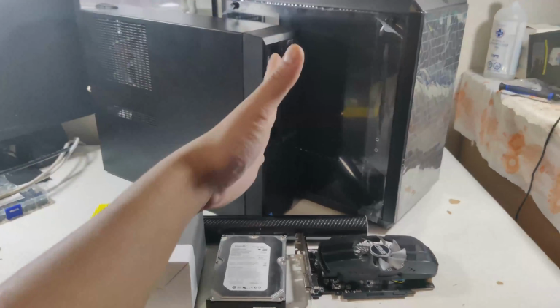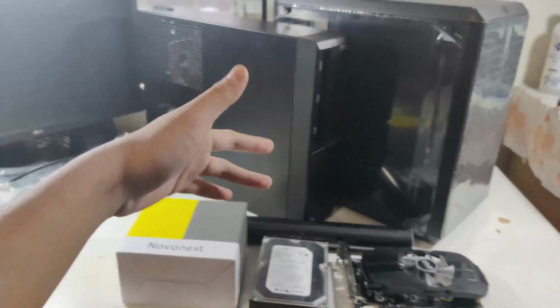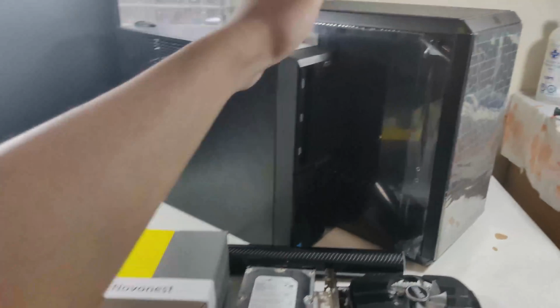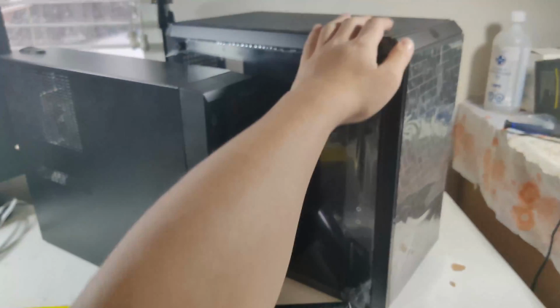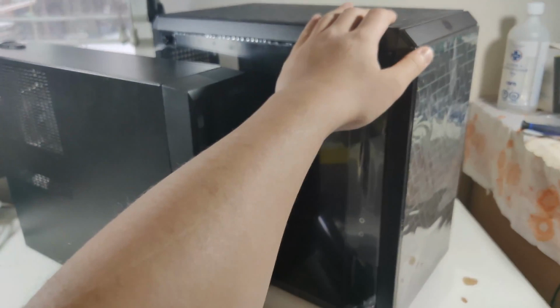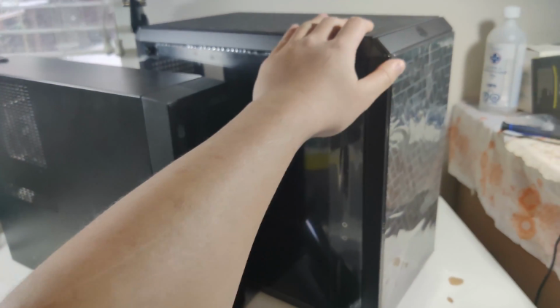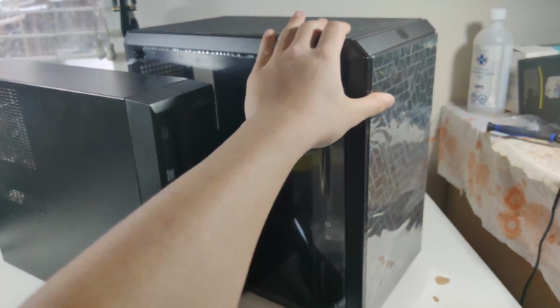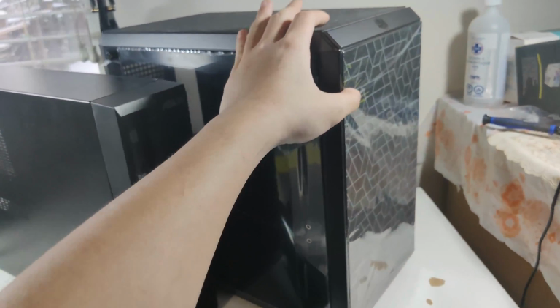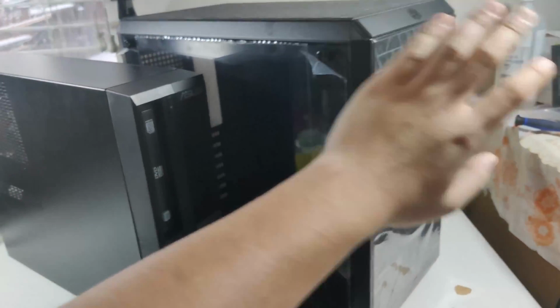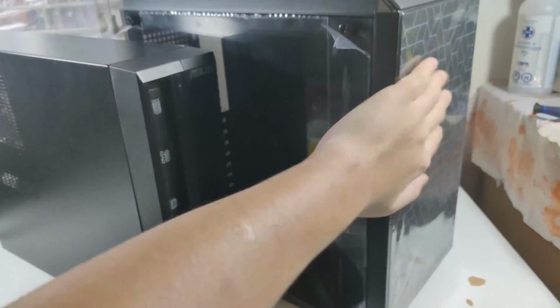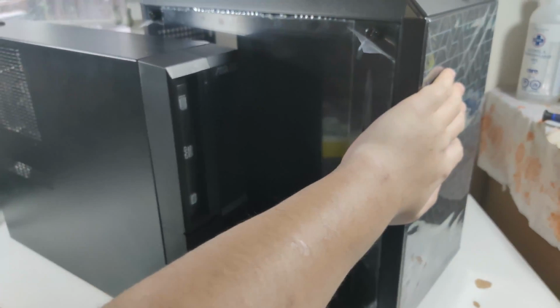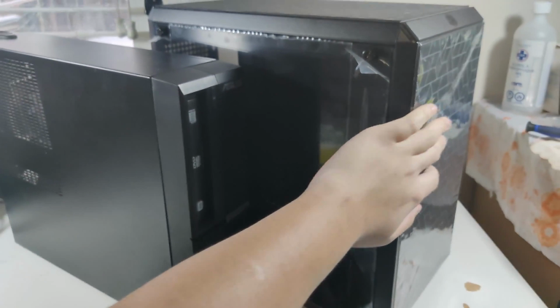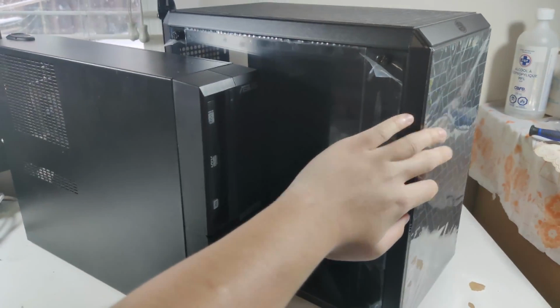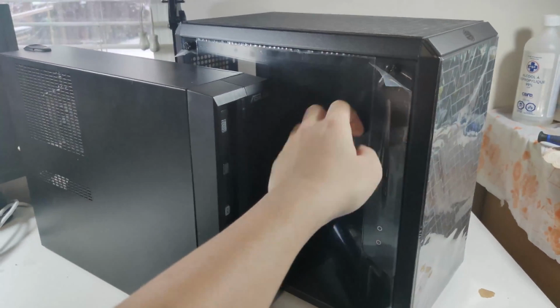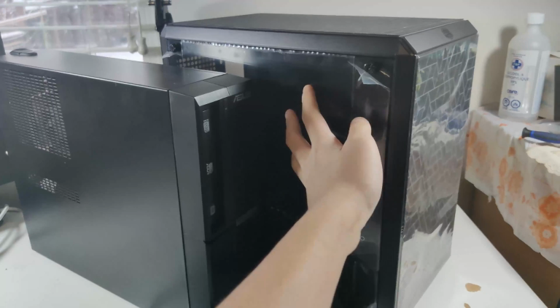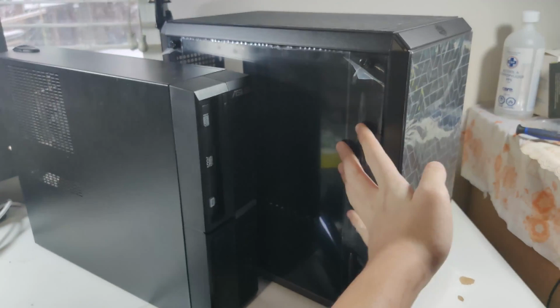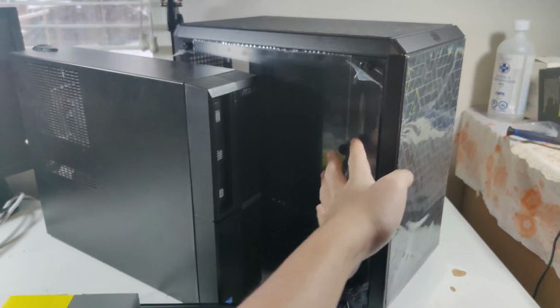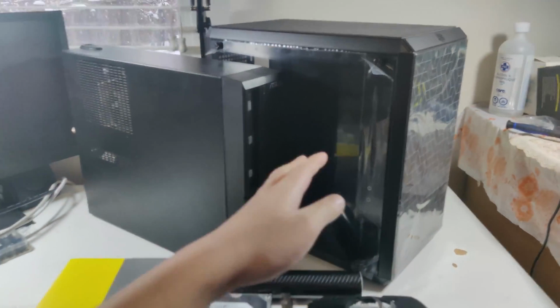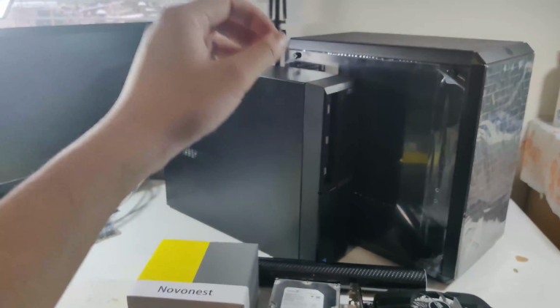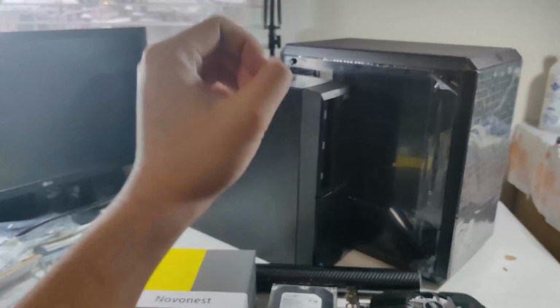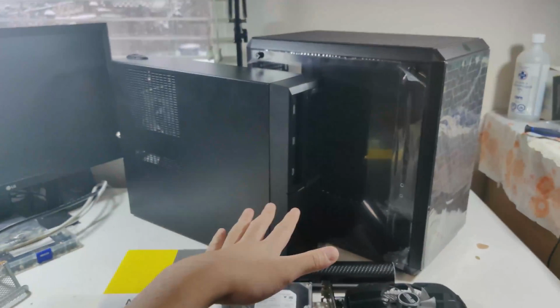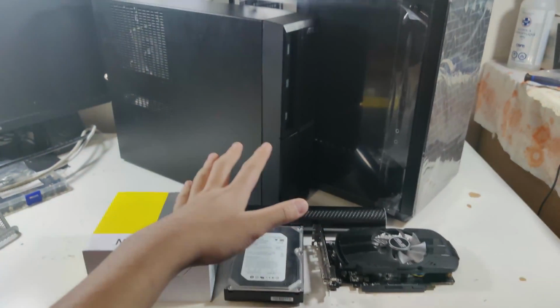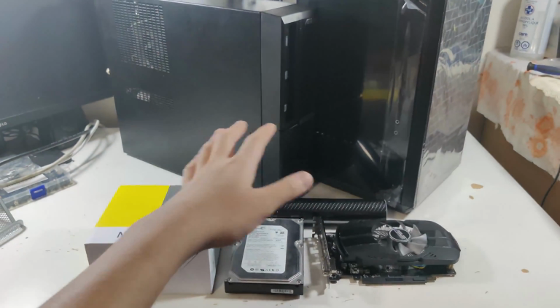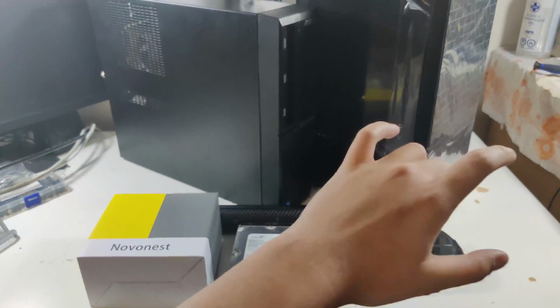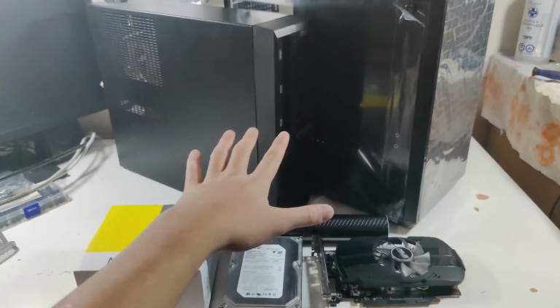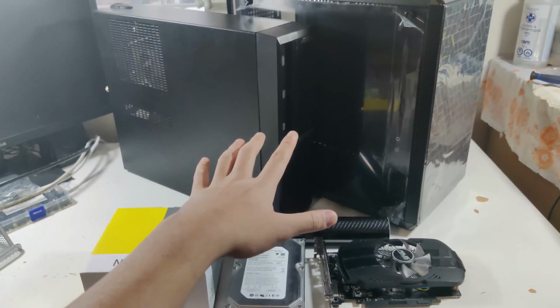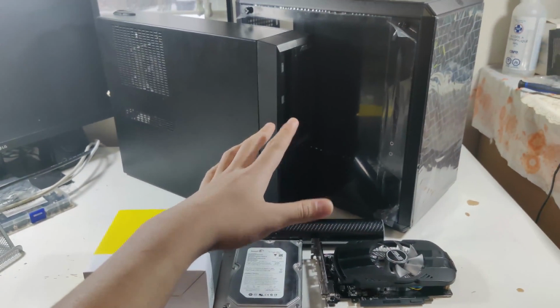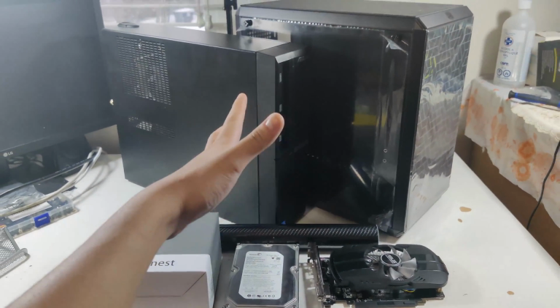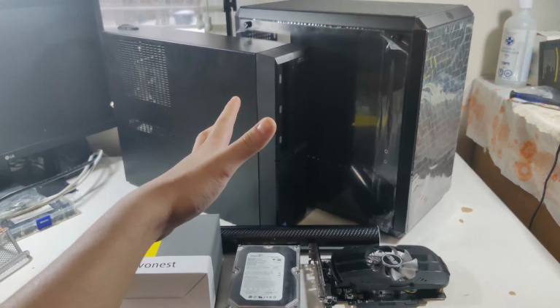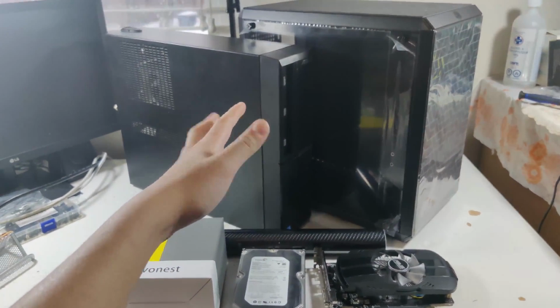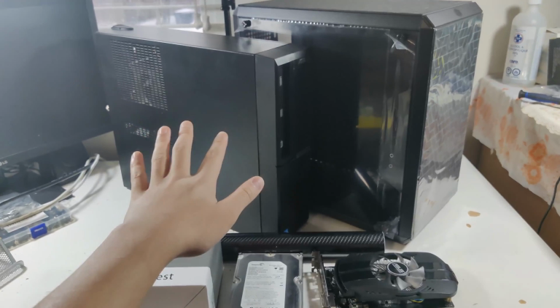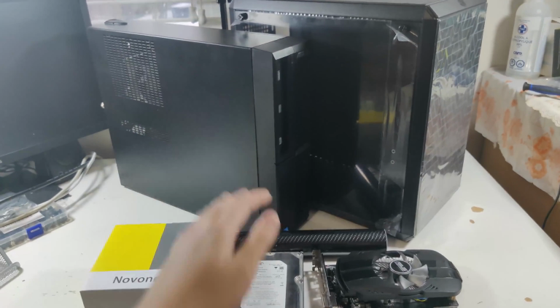Alright, so the case finally arrived today — the Cooler Master Q500L. This will be my very first case transplant video, let's get to it.